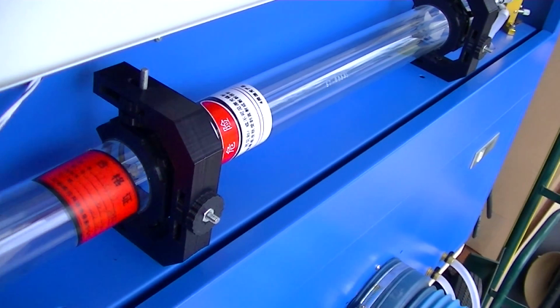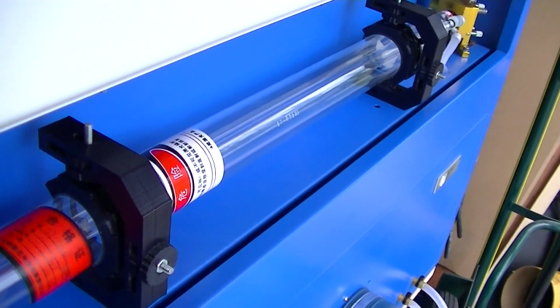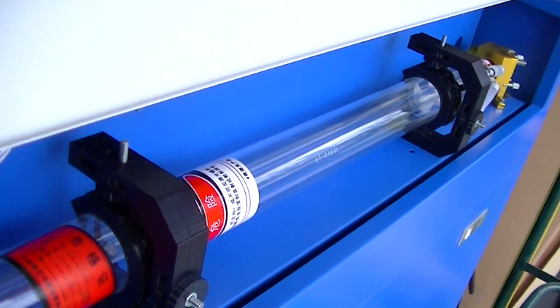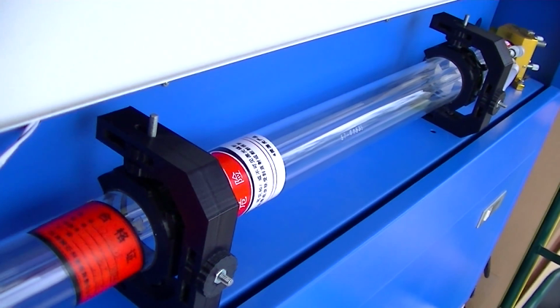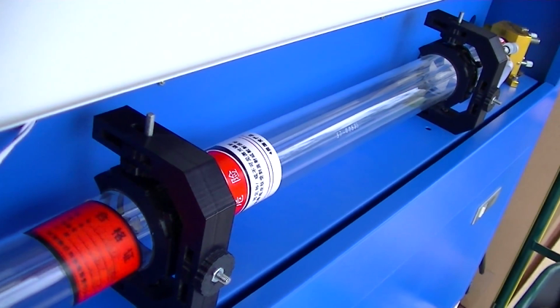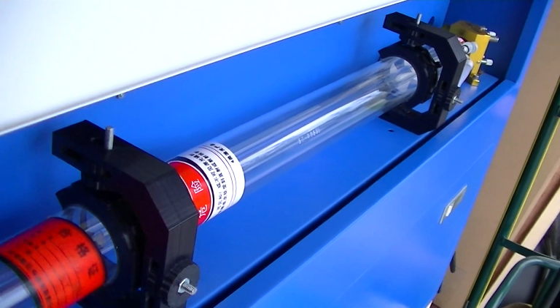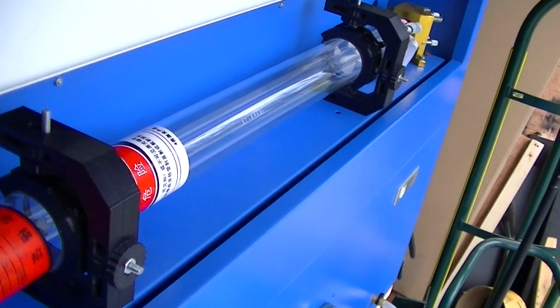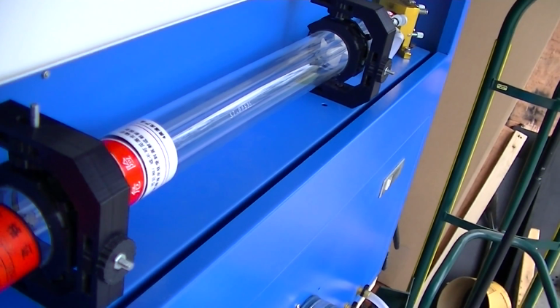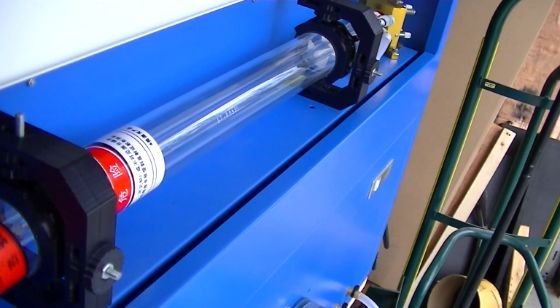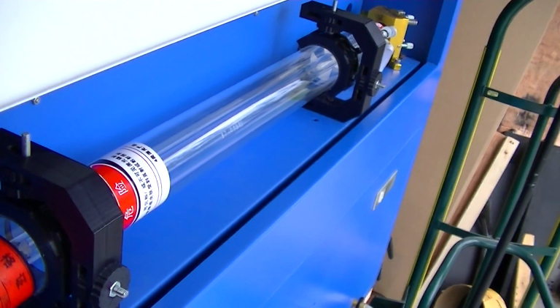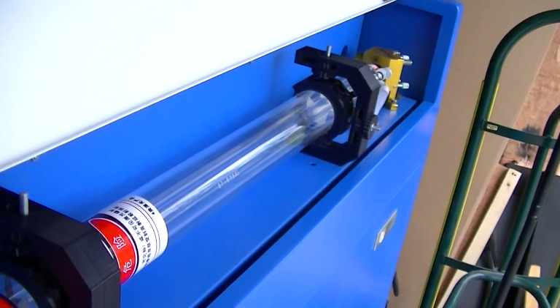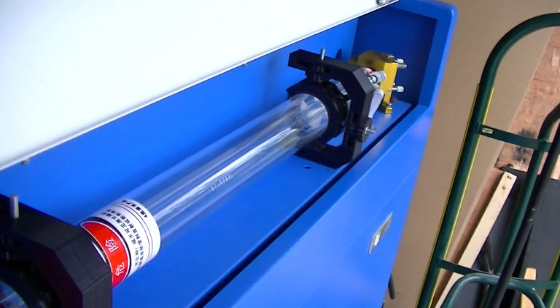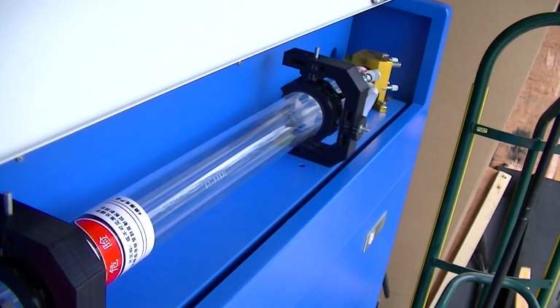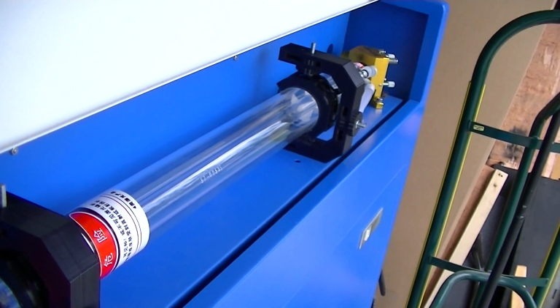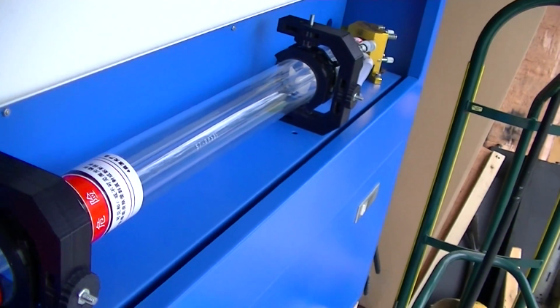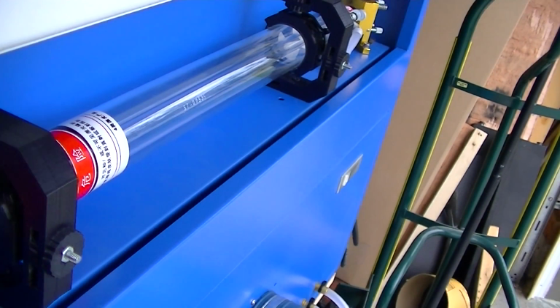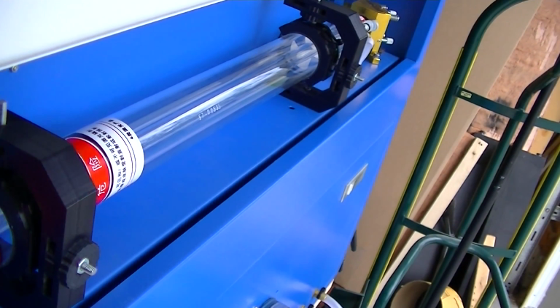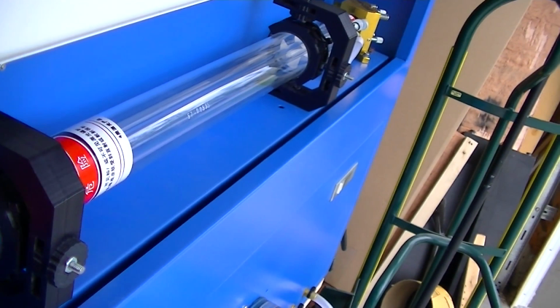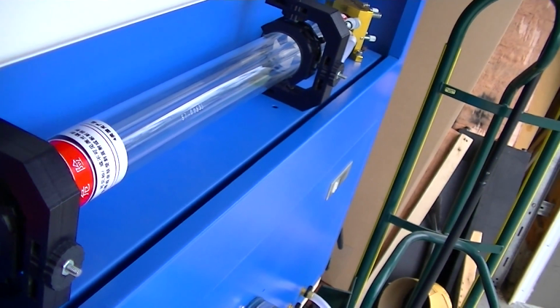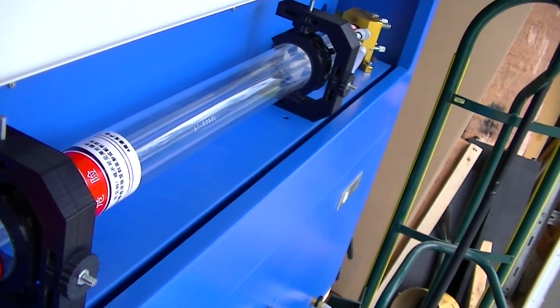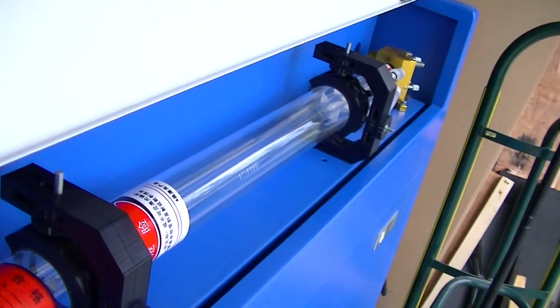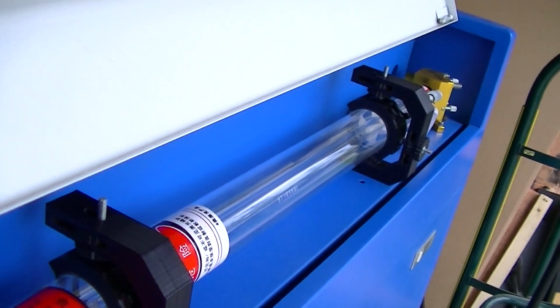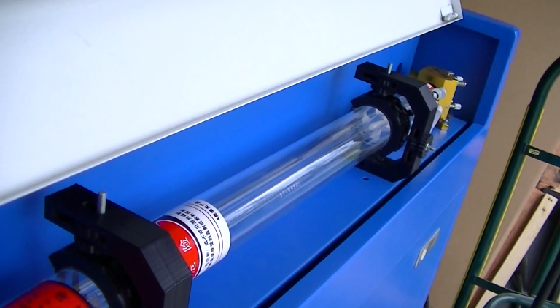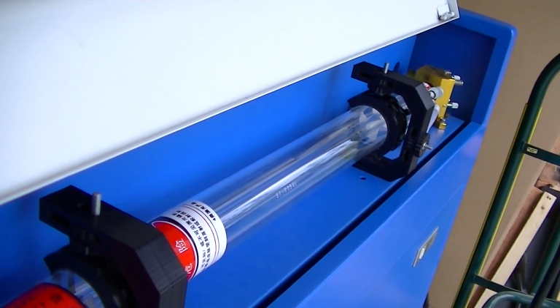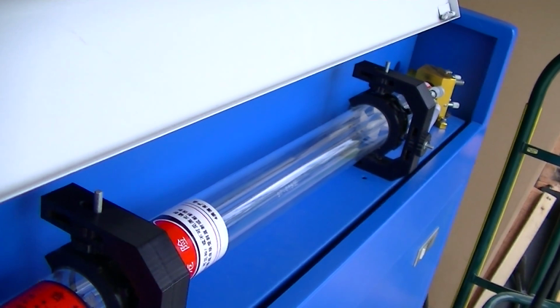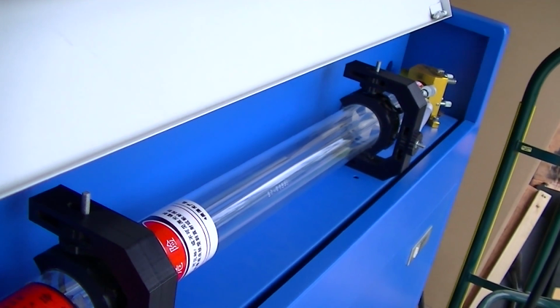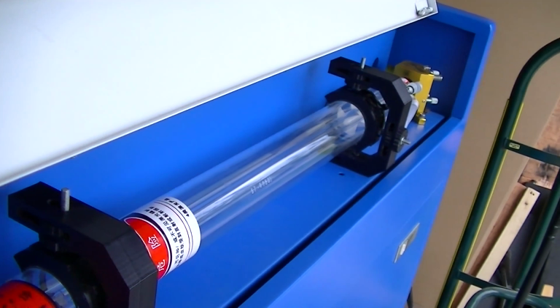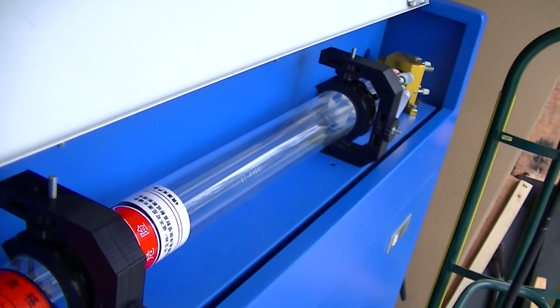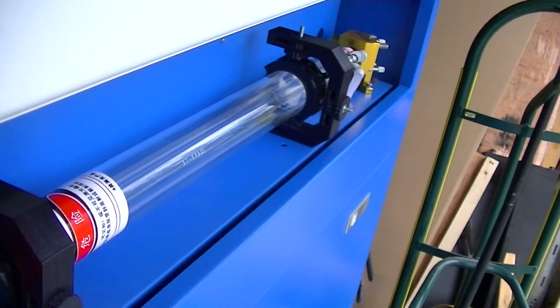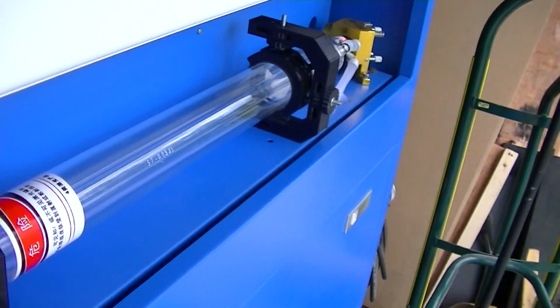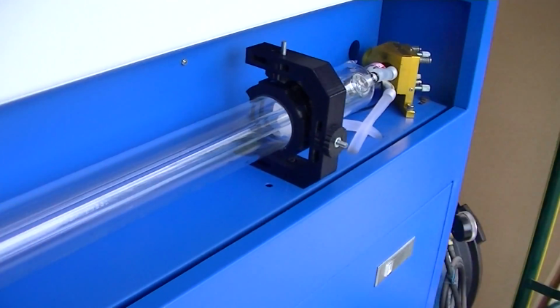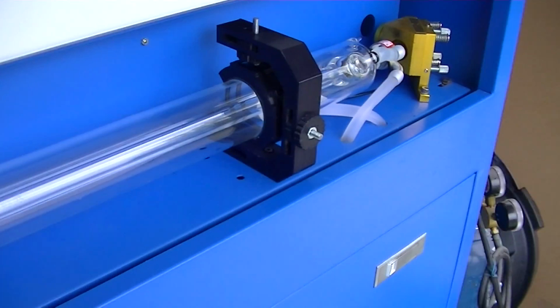They use two thumb screws to lock the axis in place. You loosen one and then use the other to adjust. It worked awesome.